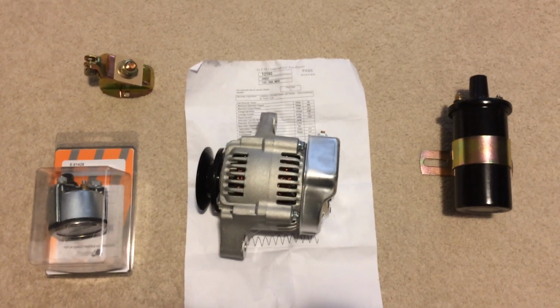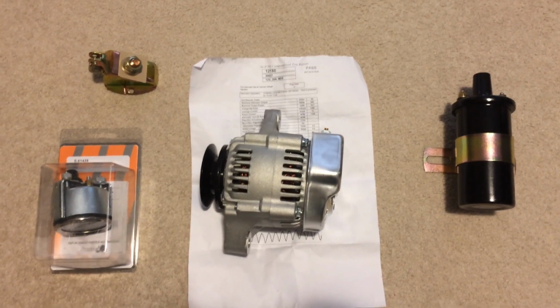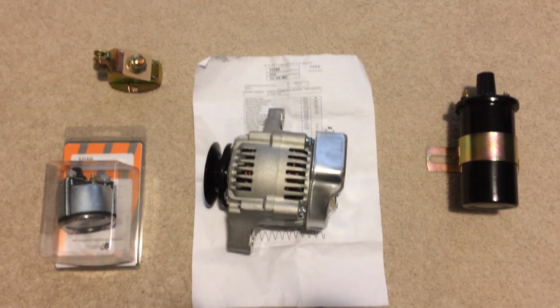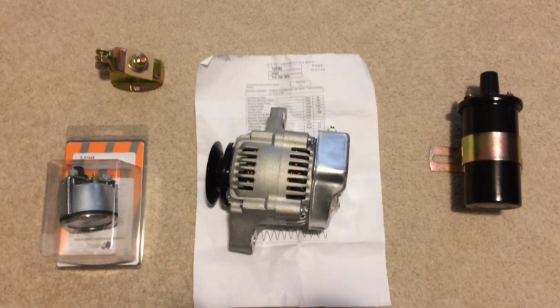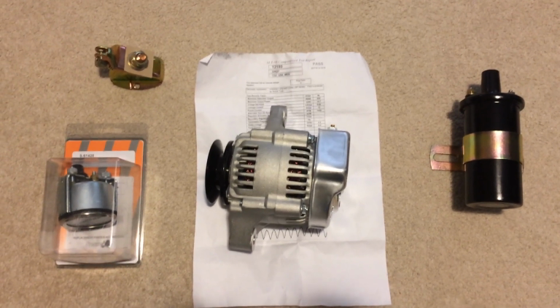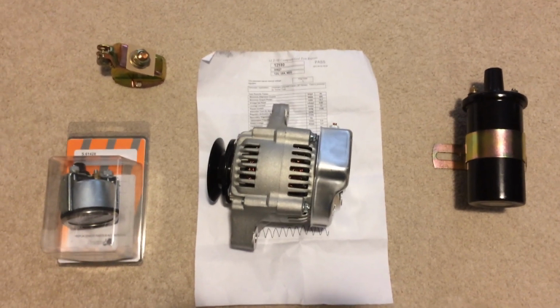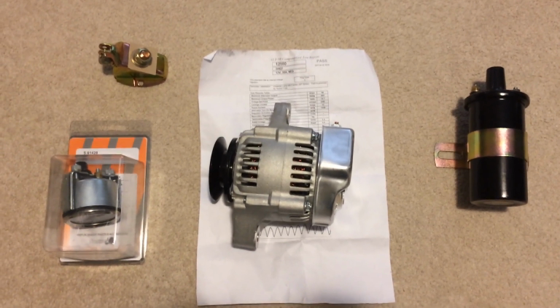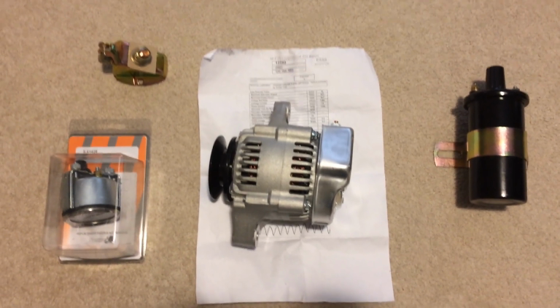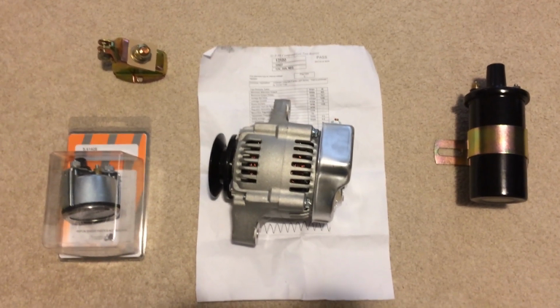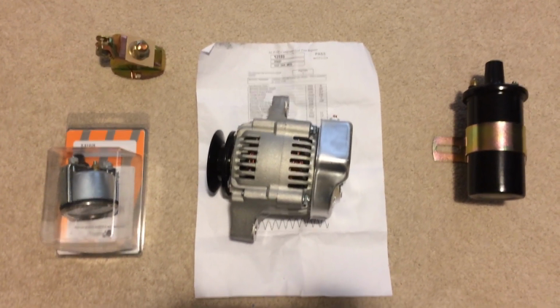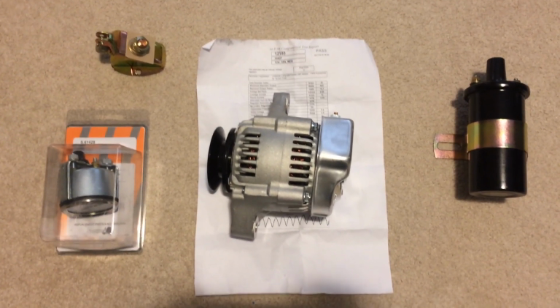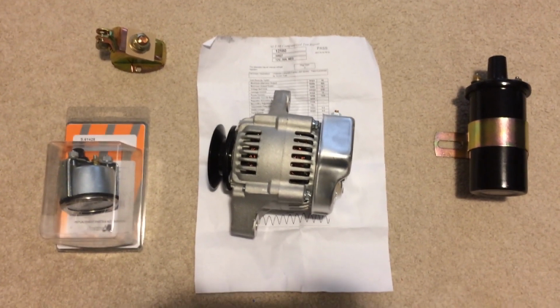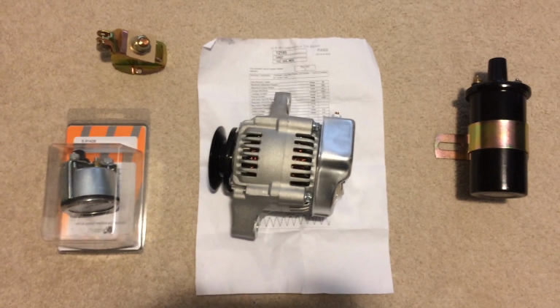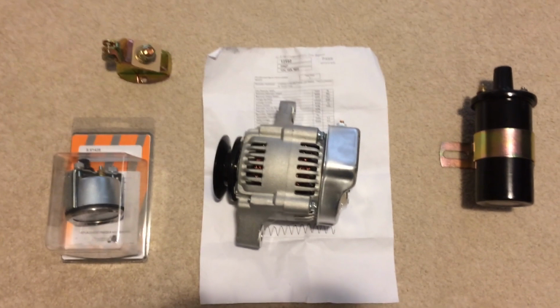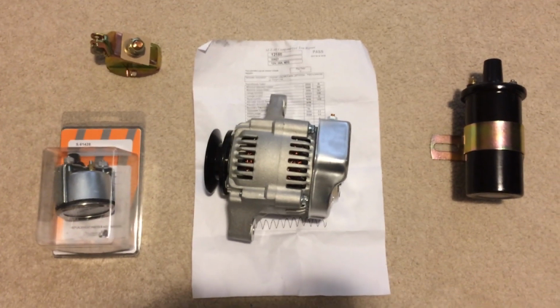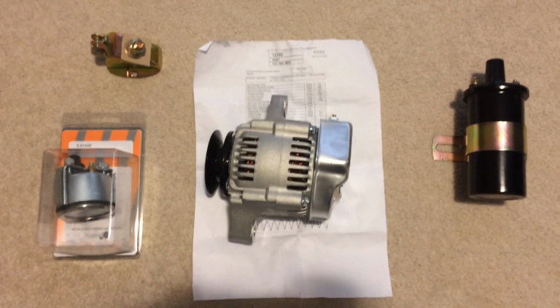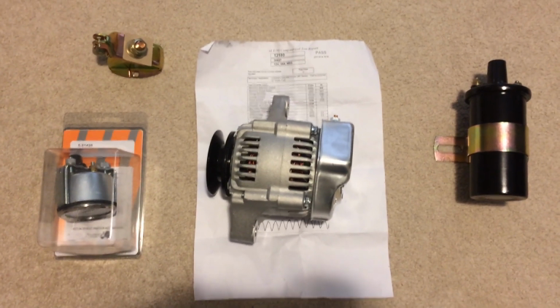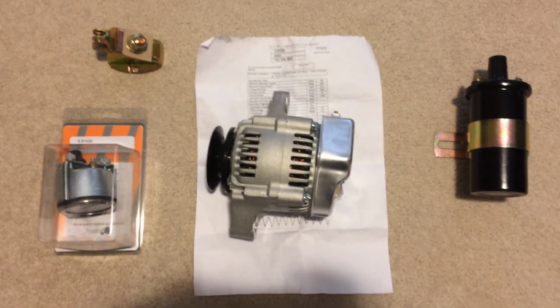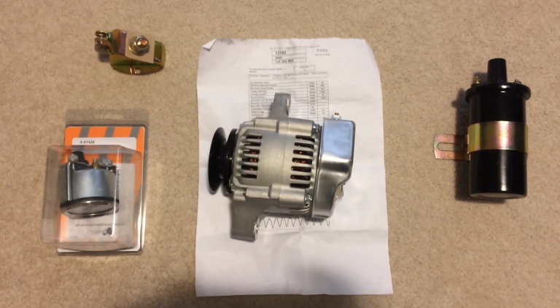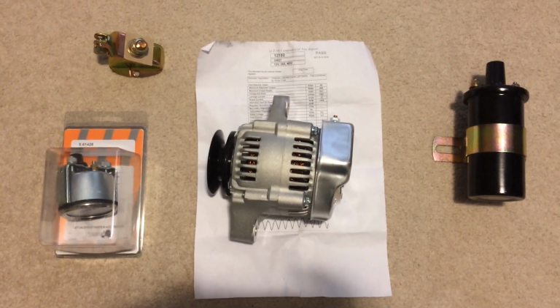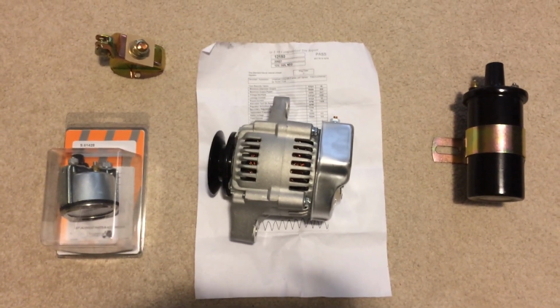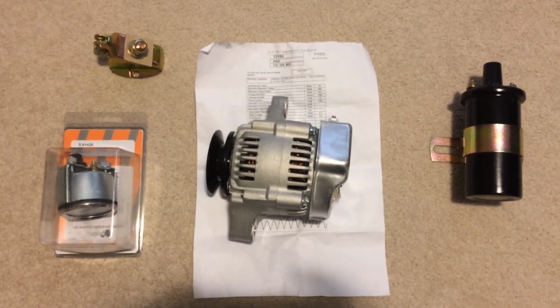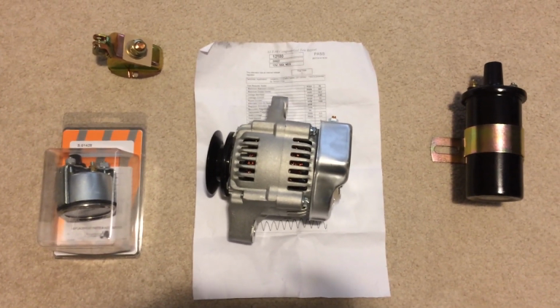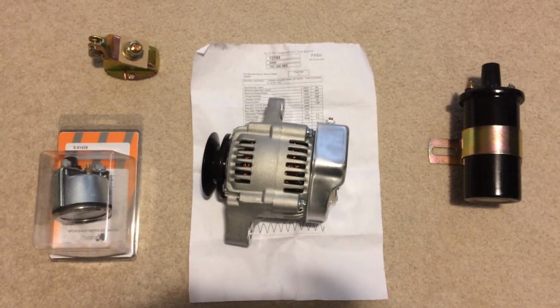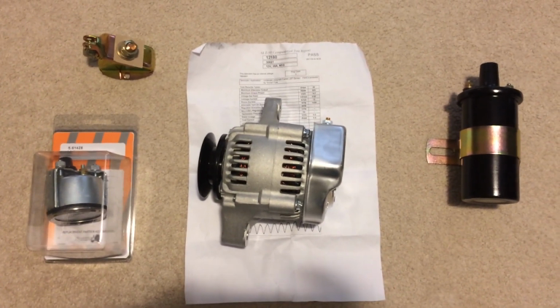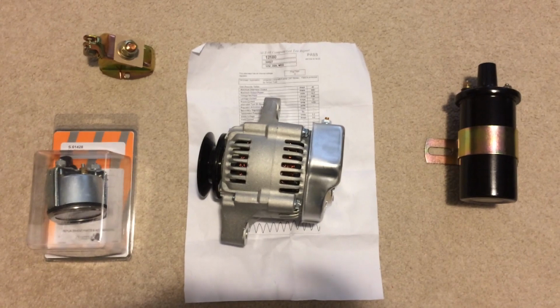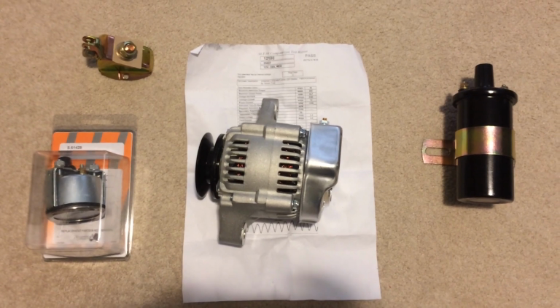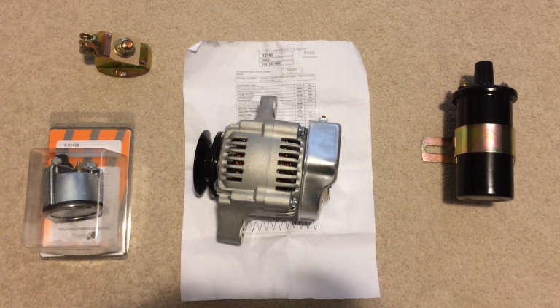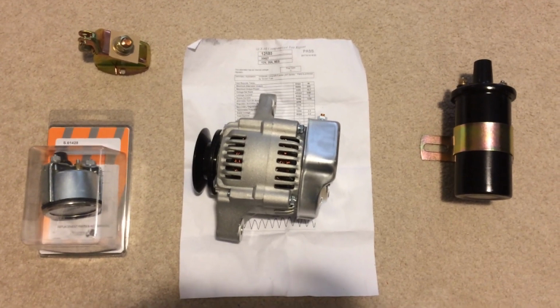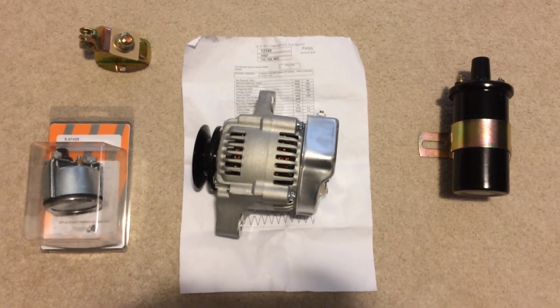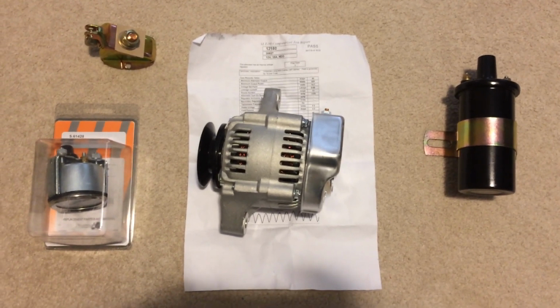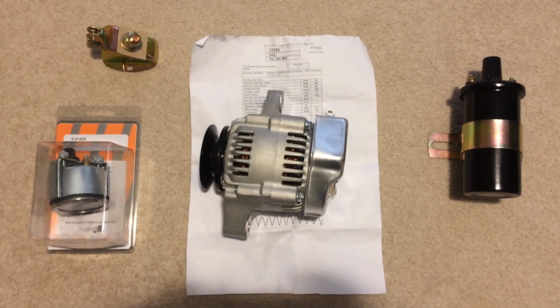We got our parts. Placed the order on eBay on Friday. The coil came in on Tuesday and everything else came in on Wednesday. So I got them a whole lot quicker than I thought I would. Everything looks real good. Doesn't look like anything got damaged in shipping.